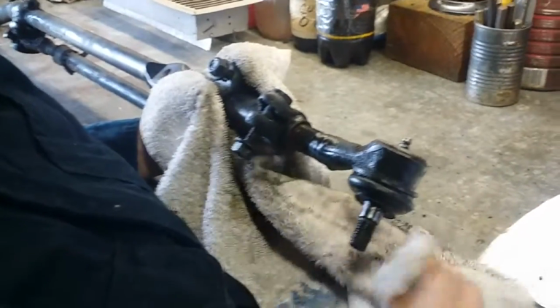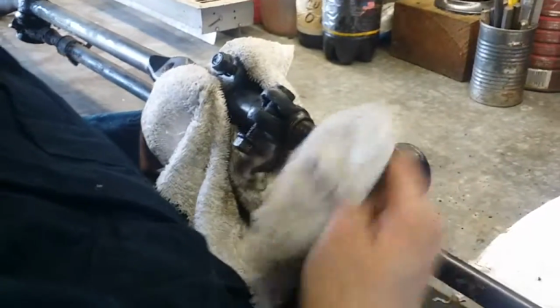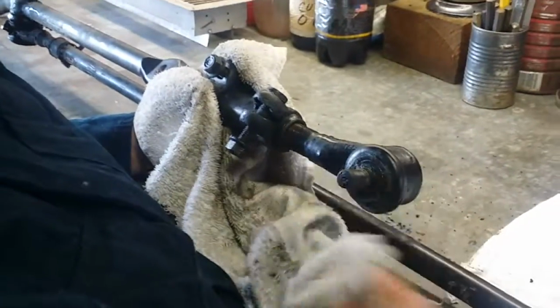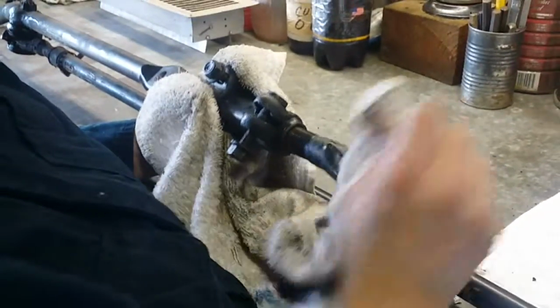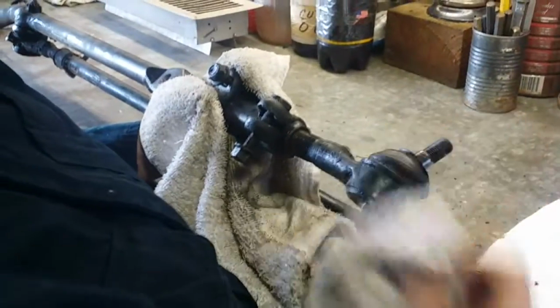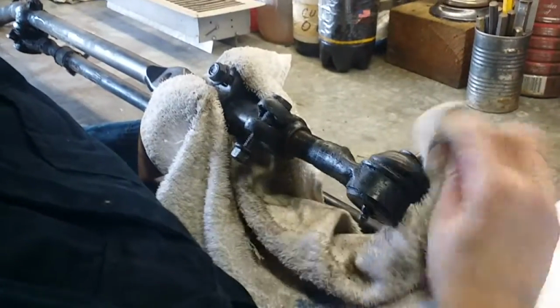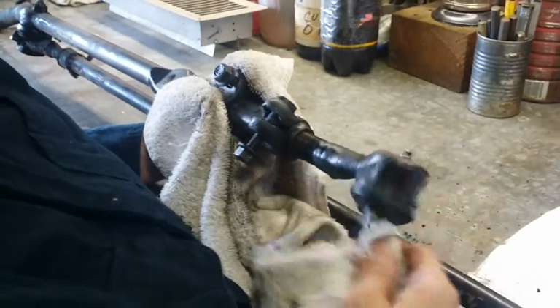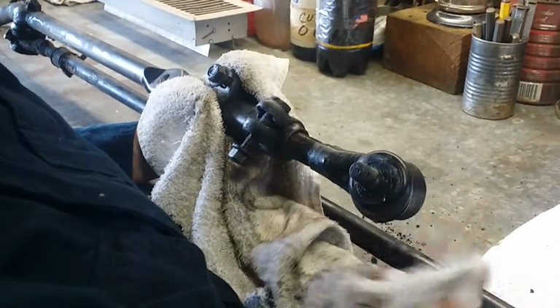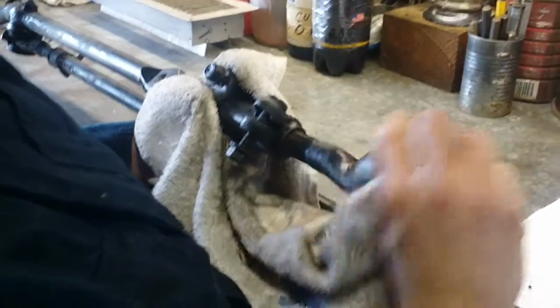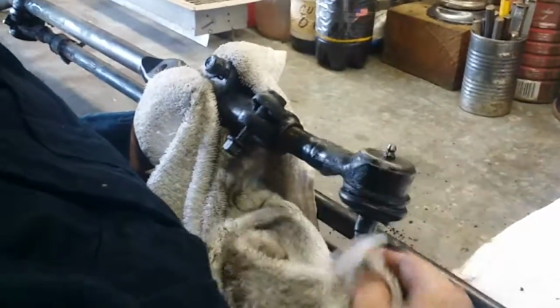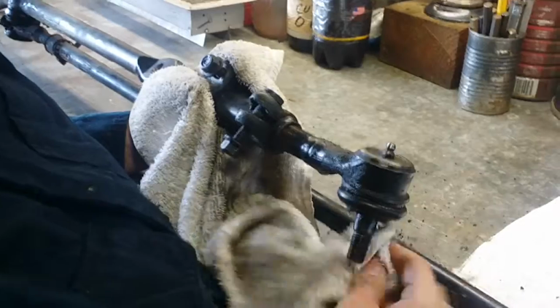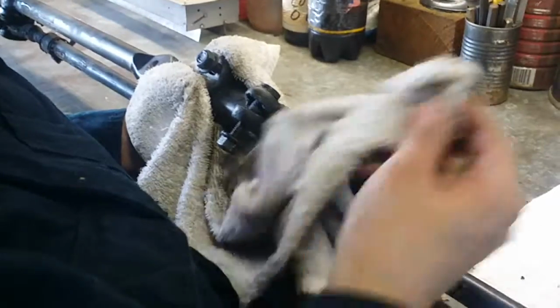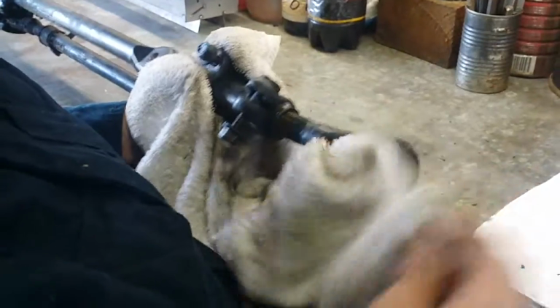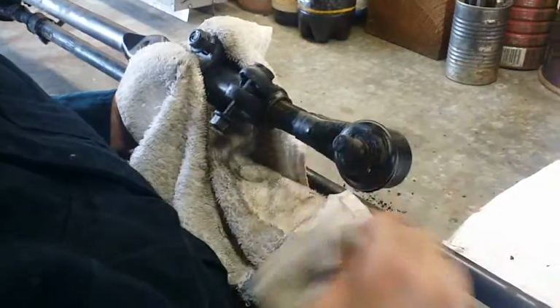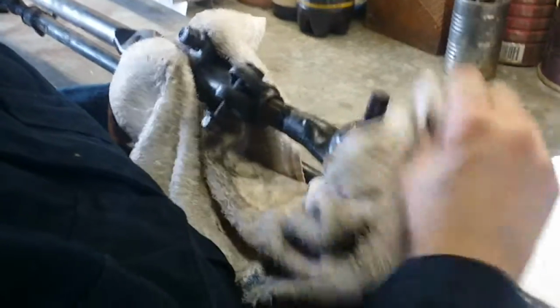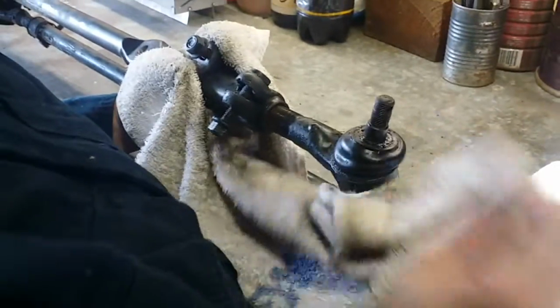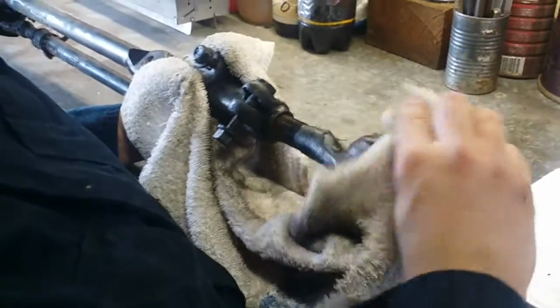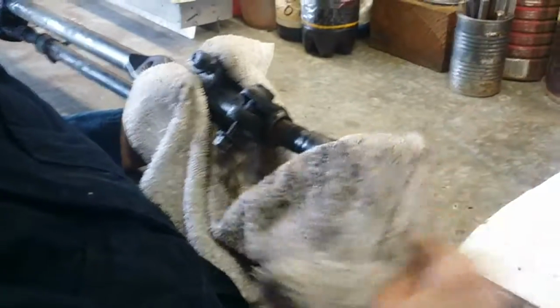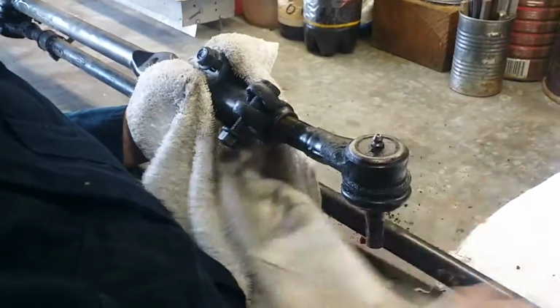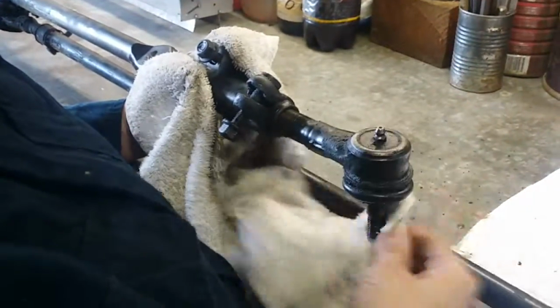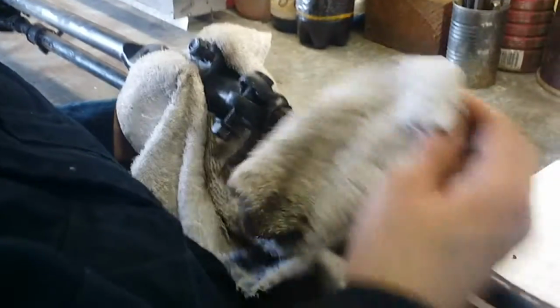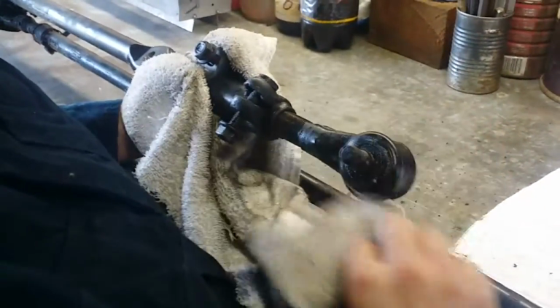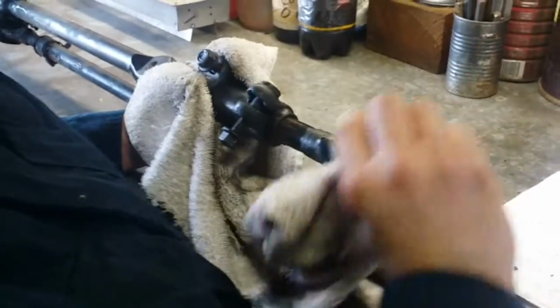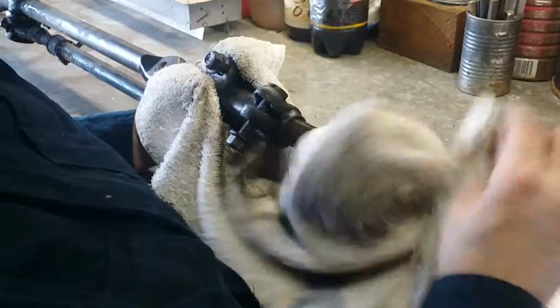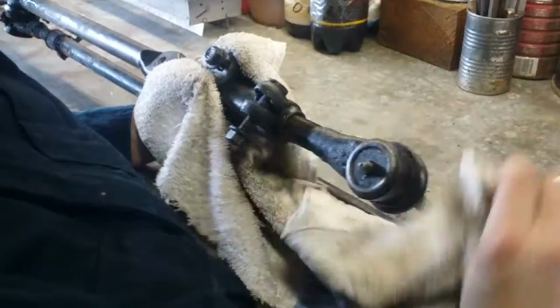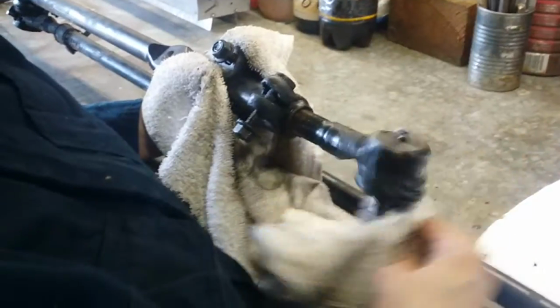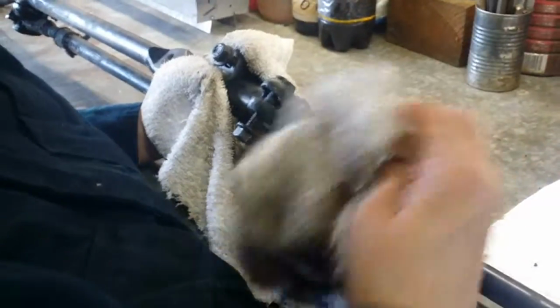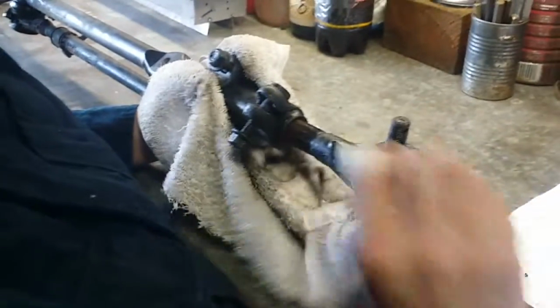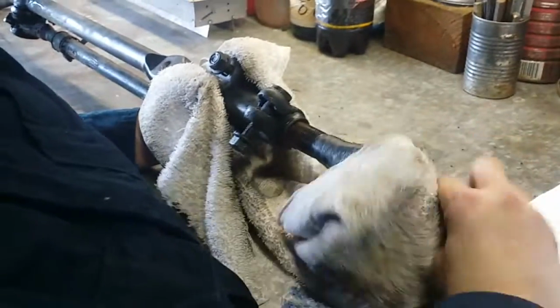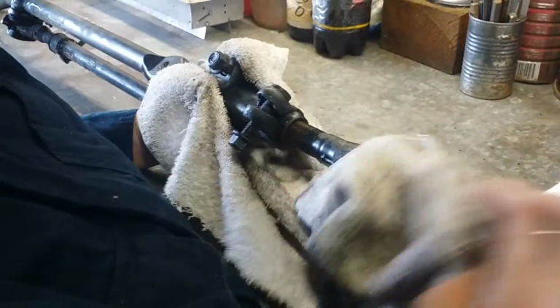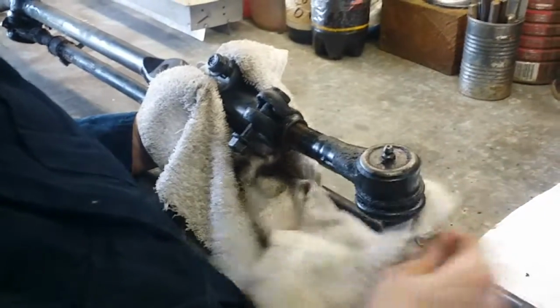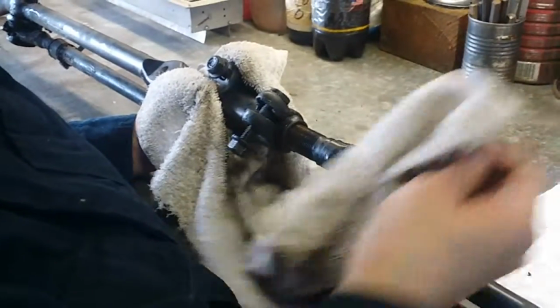Same thing with the tie rod itself — we're taking off the tie rod end from the drag link and we're going to reuse the adjusting sleeve after we clean it up for the ZJ conversion.